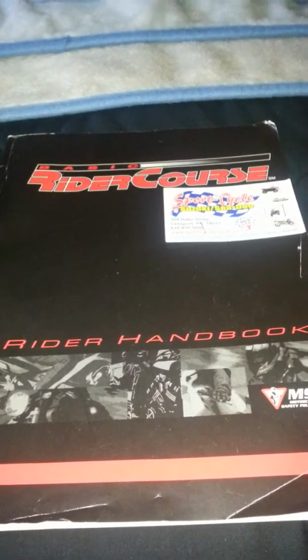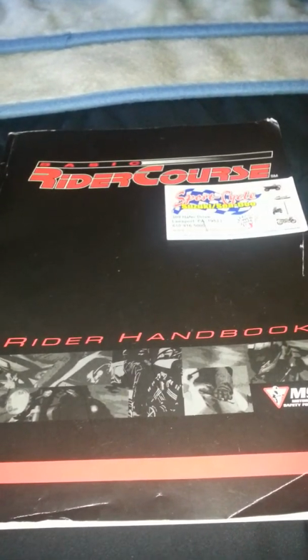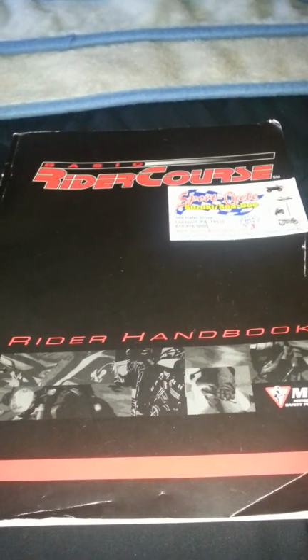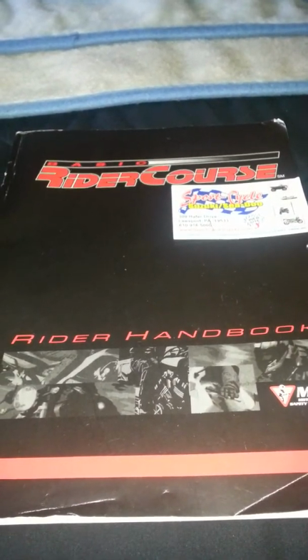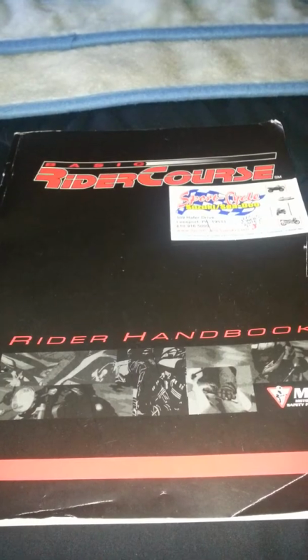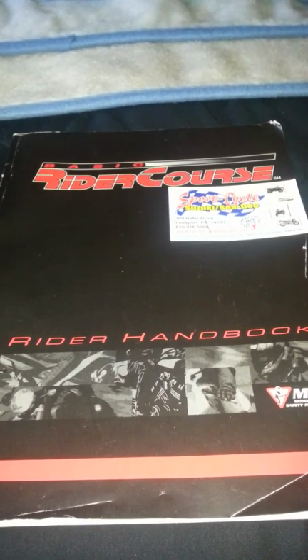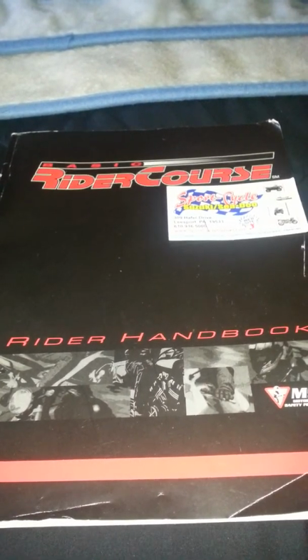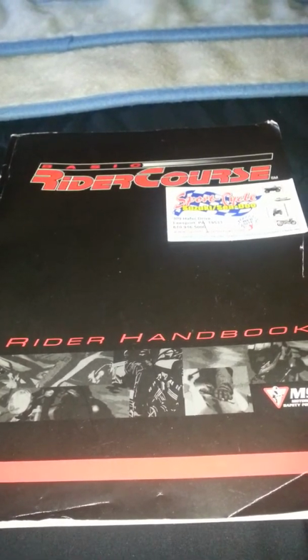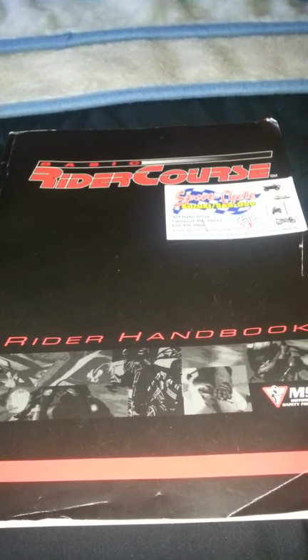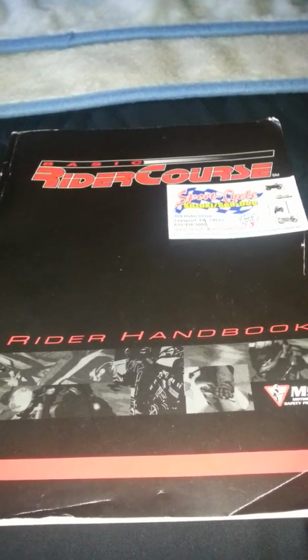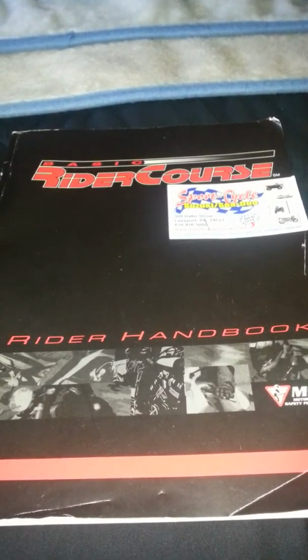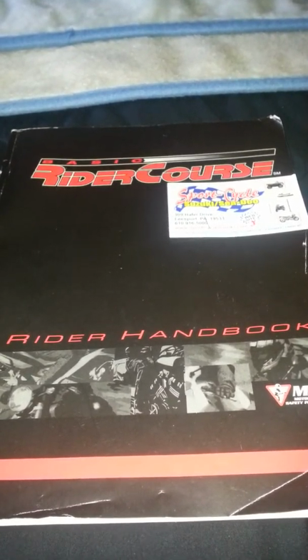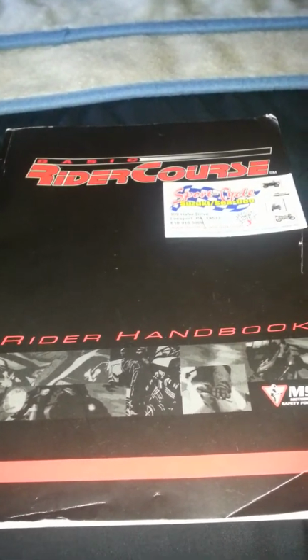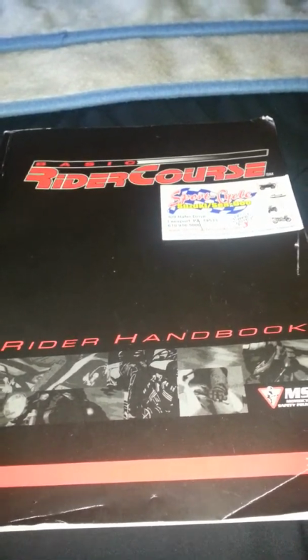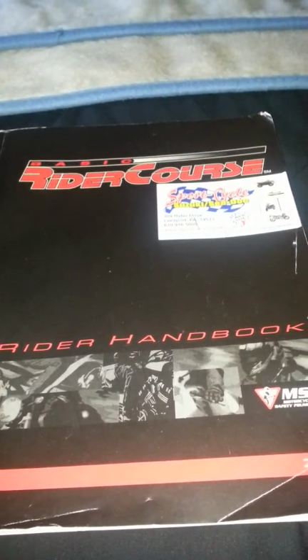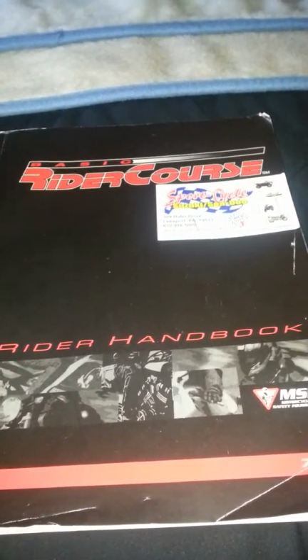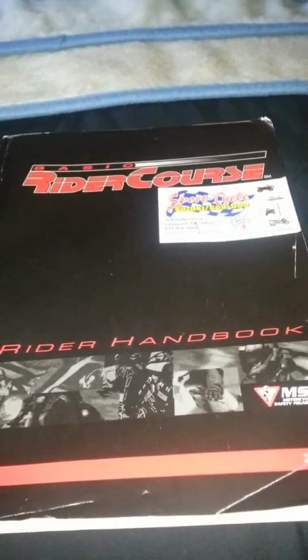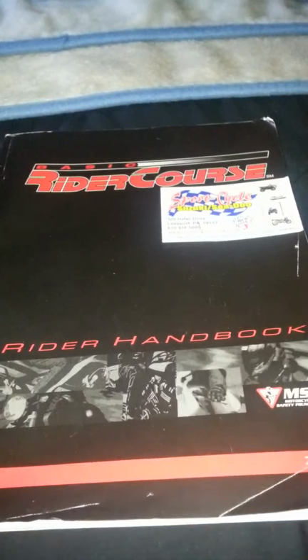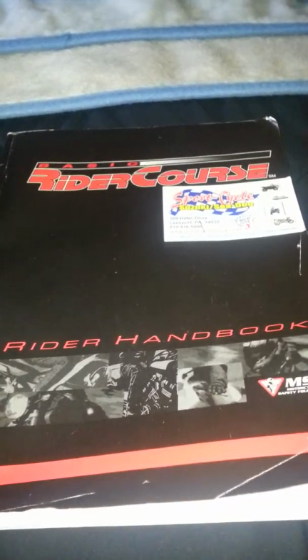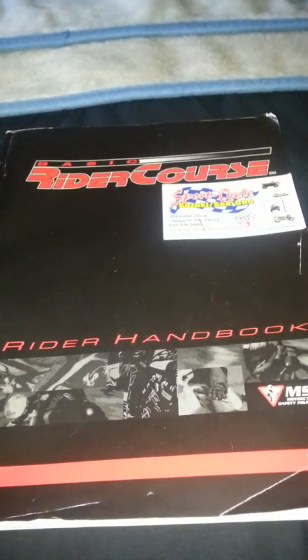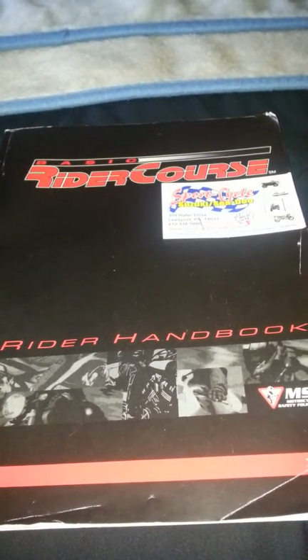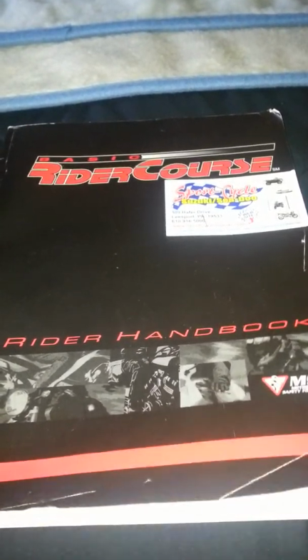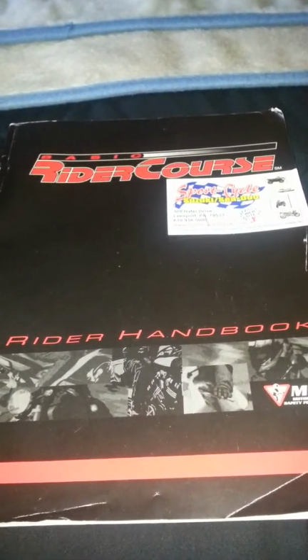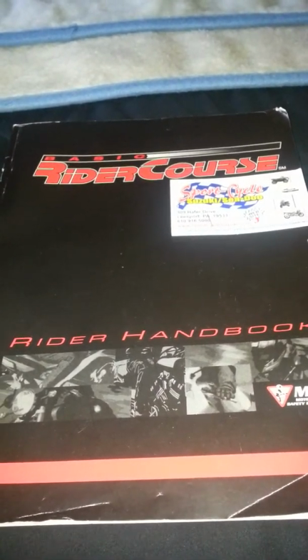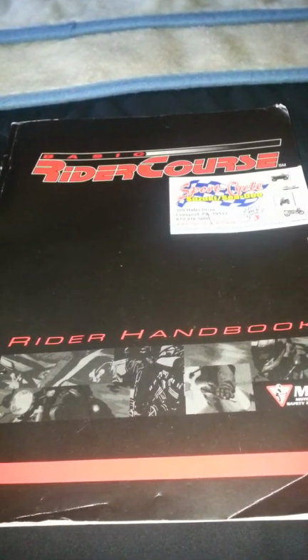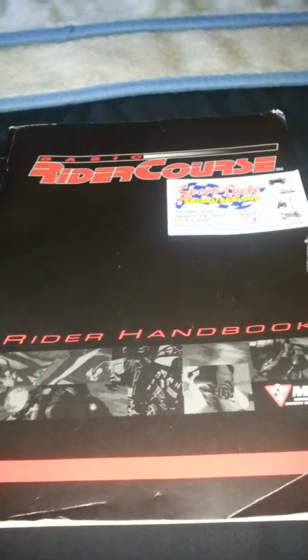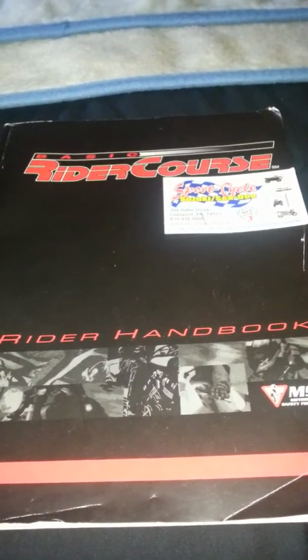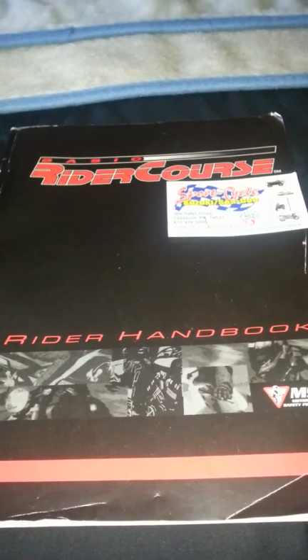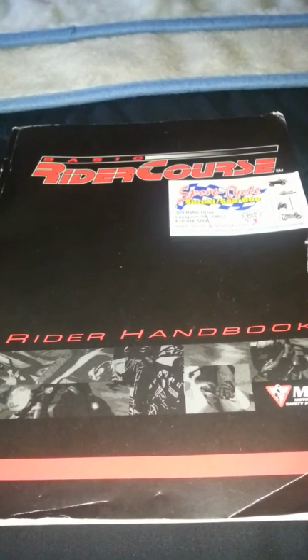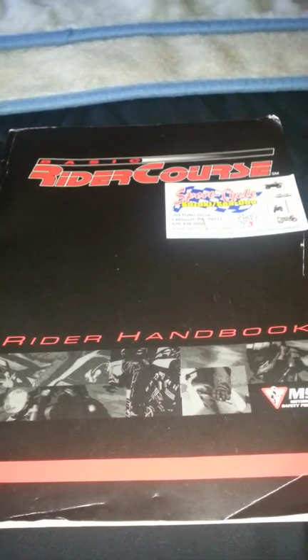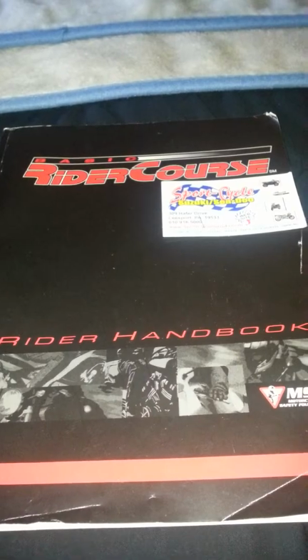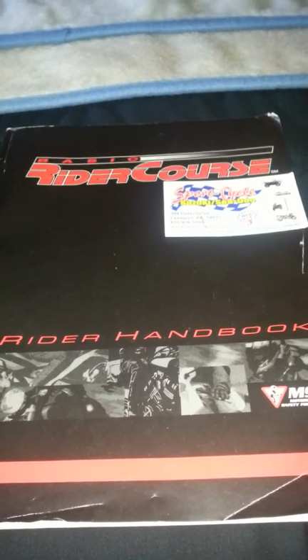About April 14th is when I got my license. So it hasn't been that long, but I did get it. I tried out last year for it and failed it.